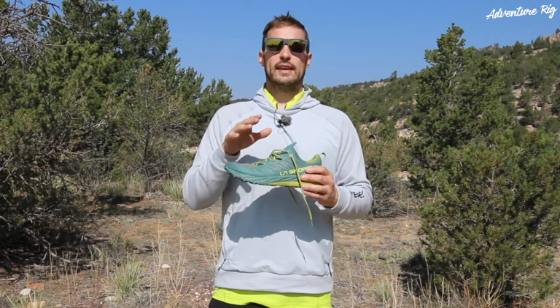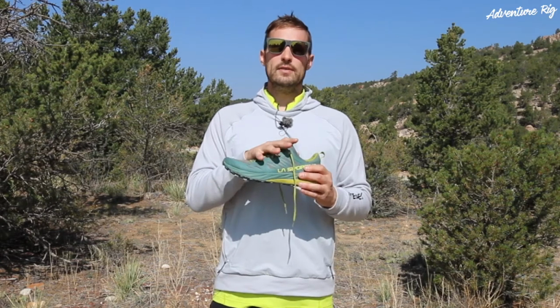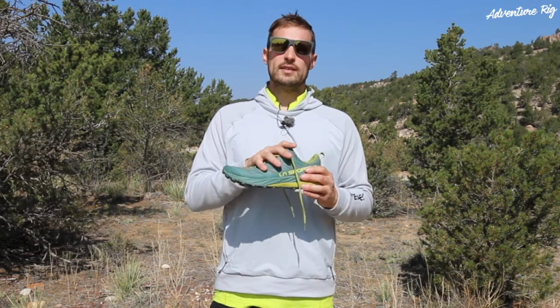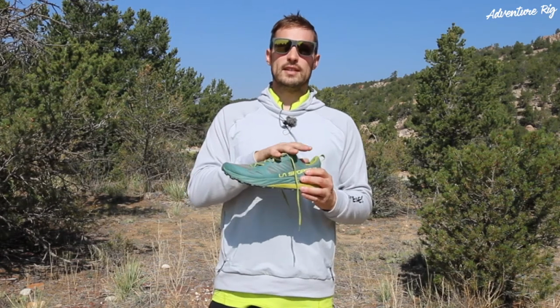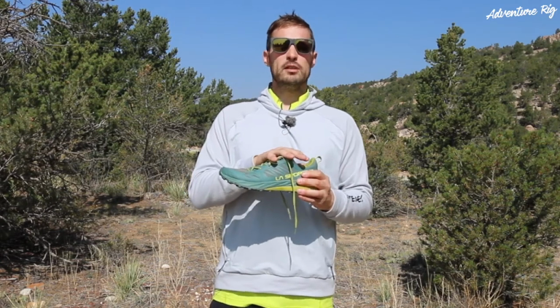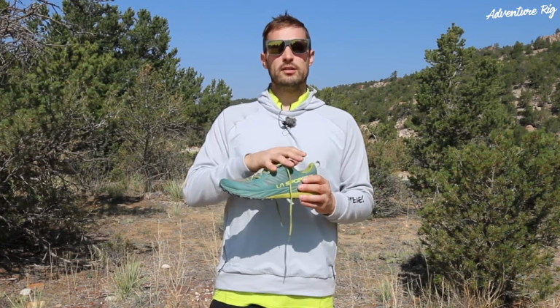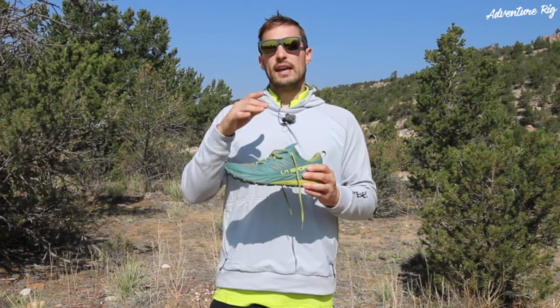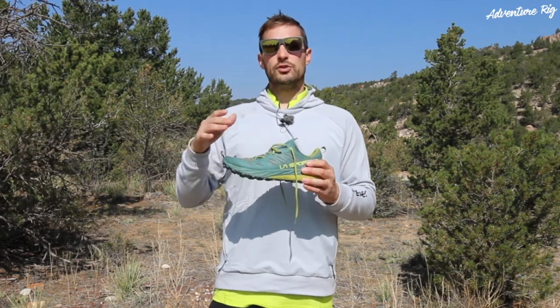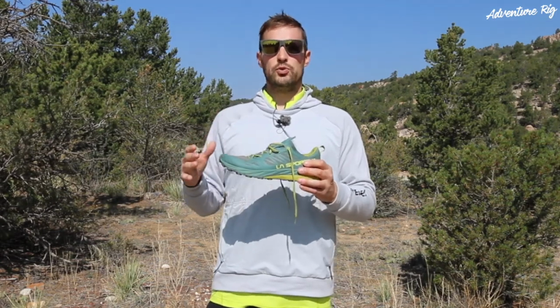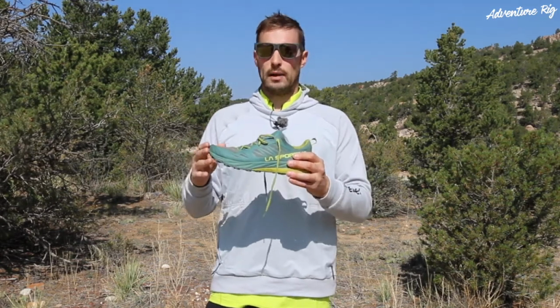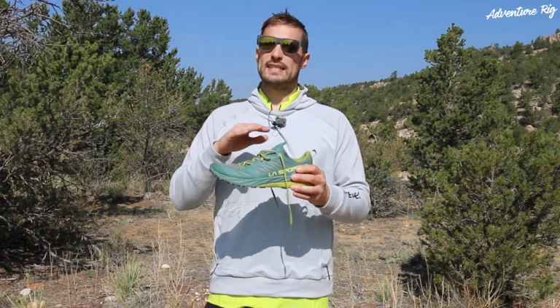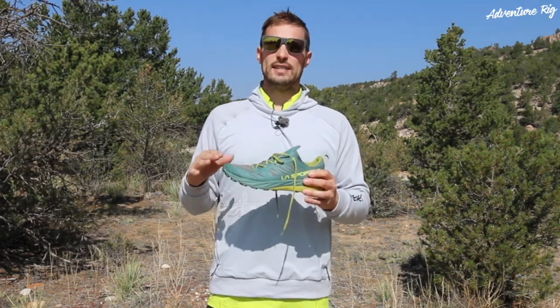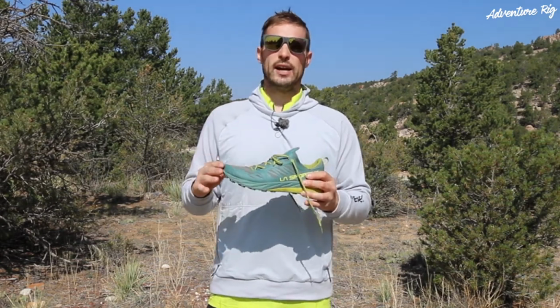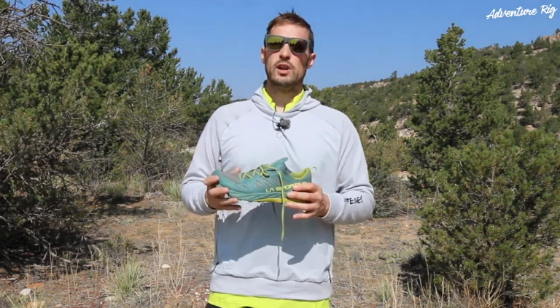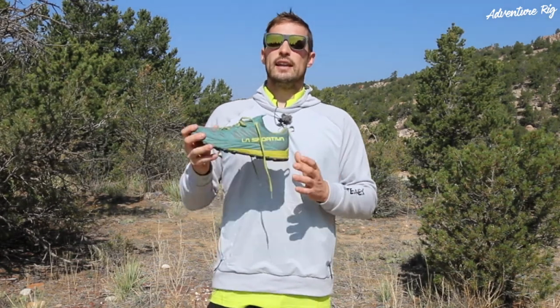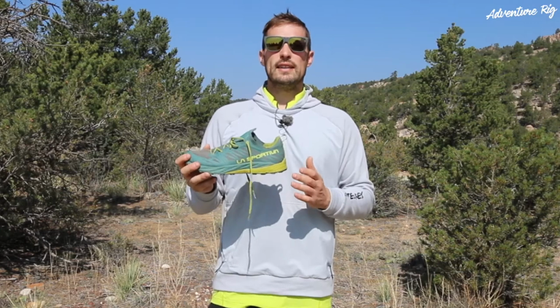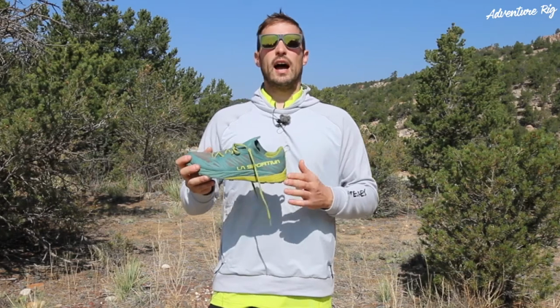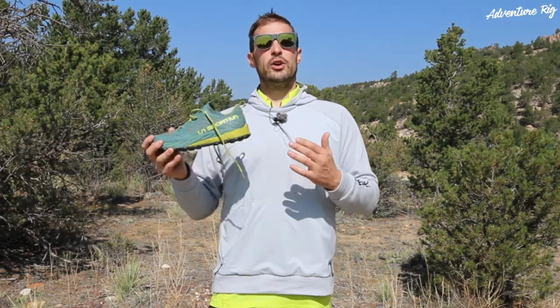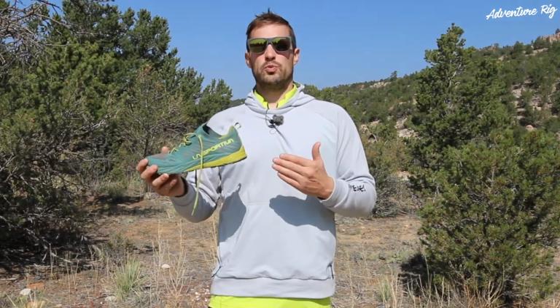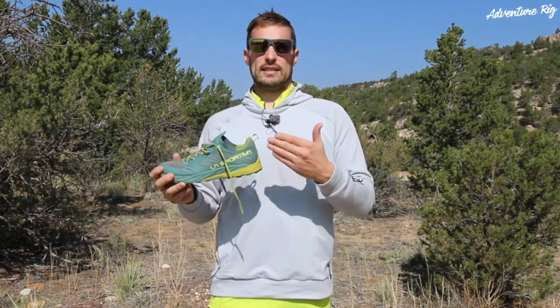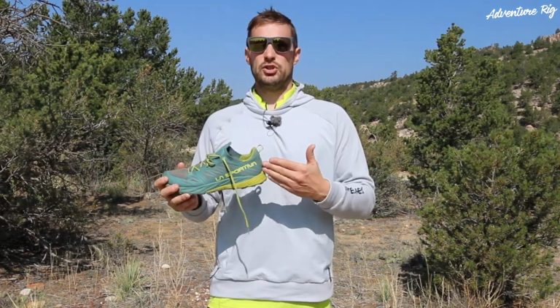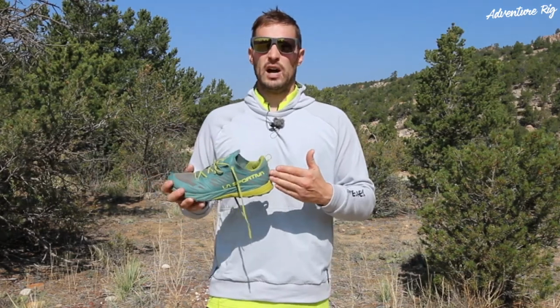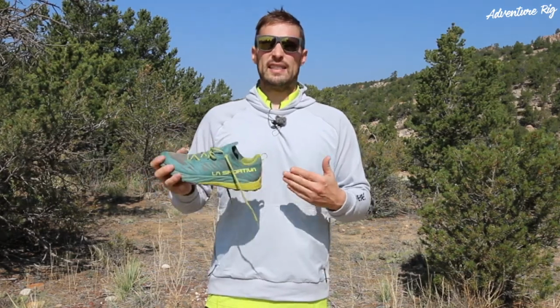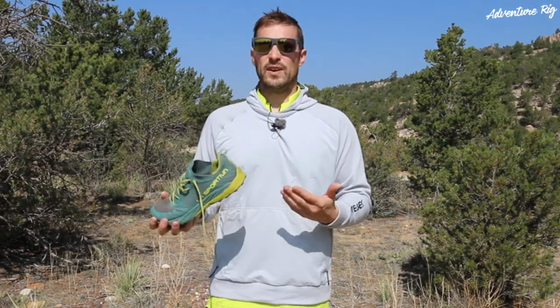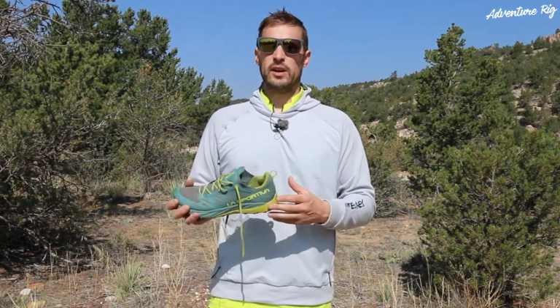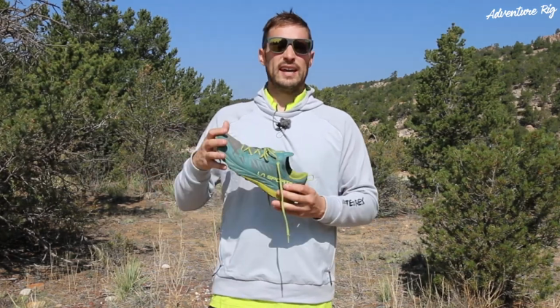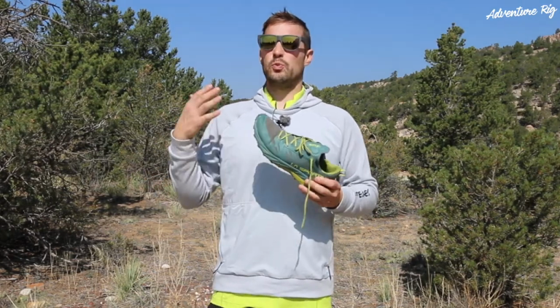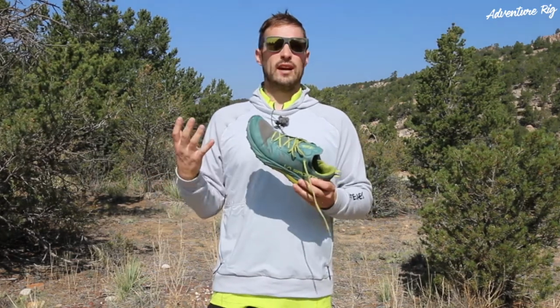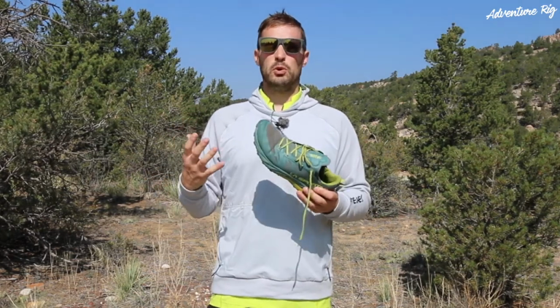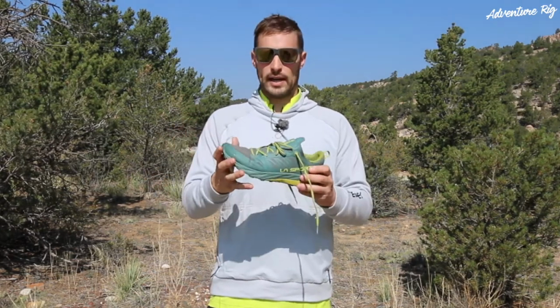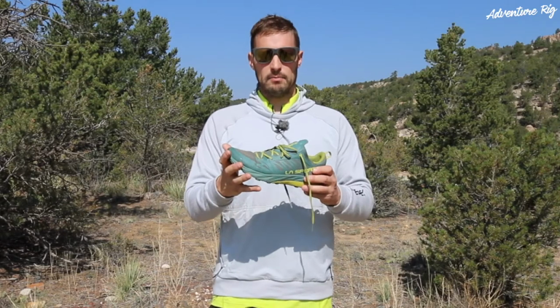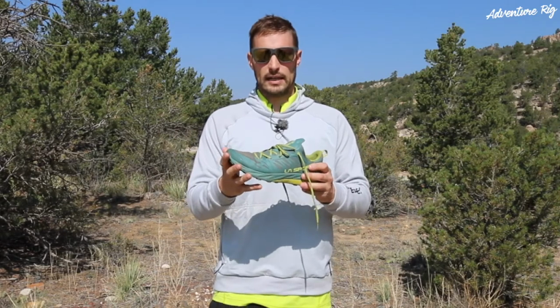The Captiva does have six millimeters heel-toe drop. It's nice and gradual, nothing that I noticed when I slipped the shoe on that it felt weird. Again, just really comfortable right out of the box.